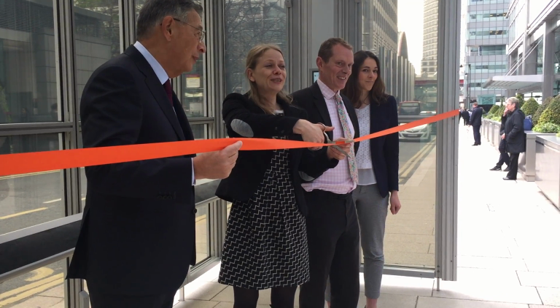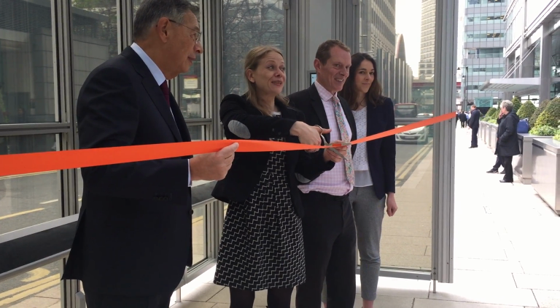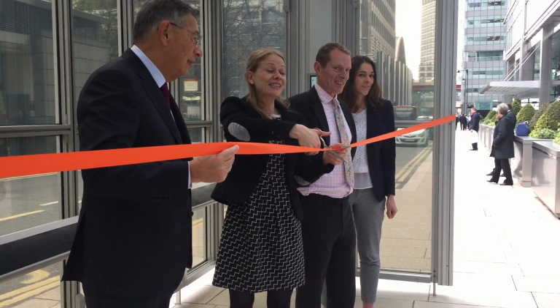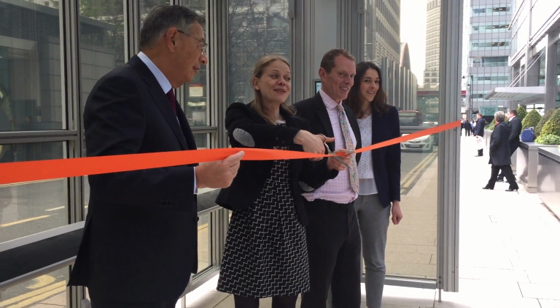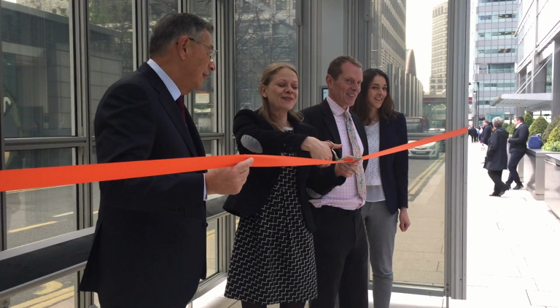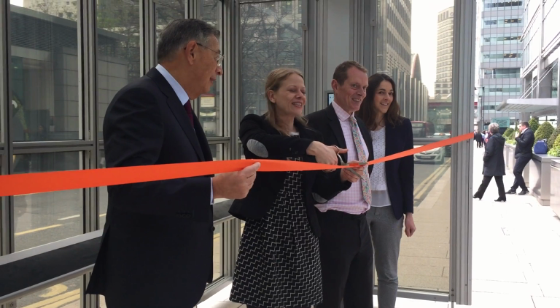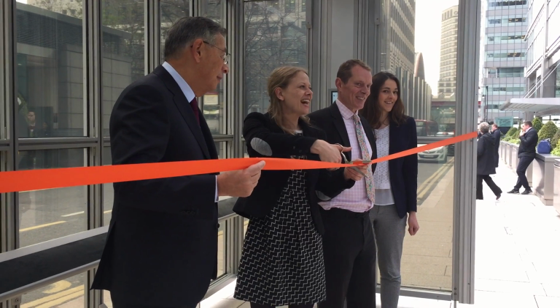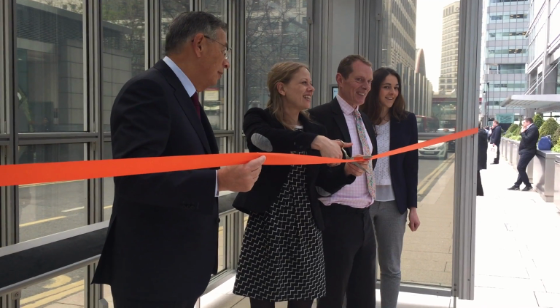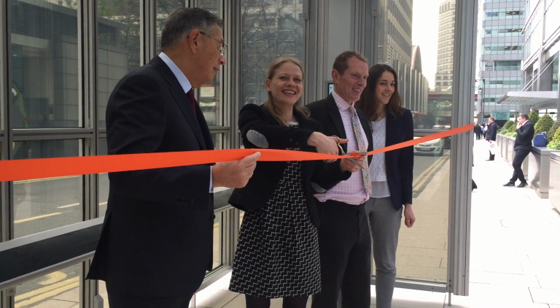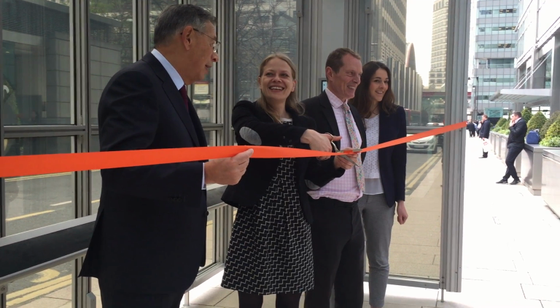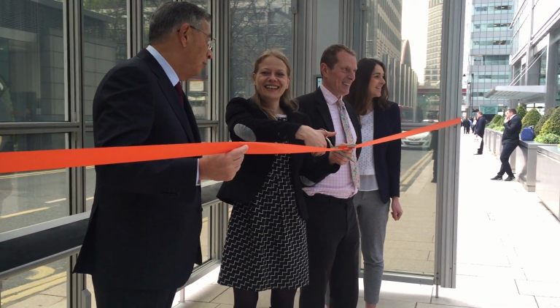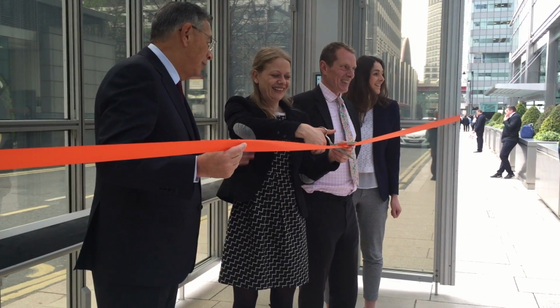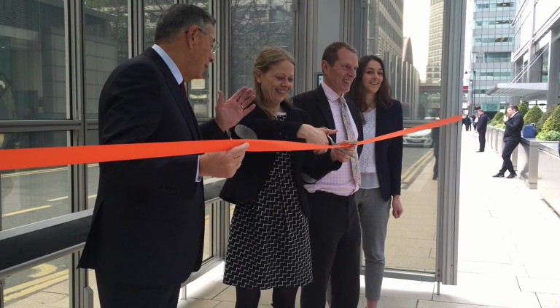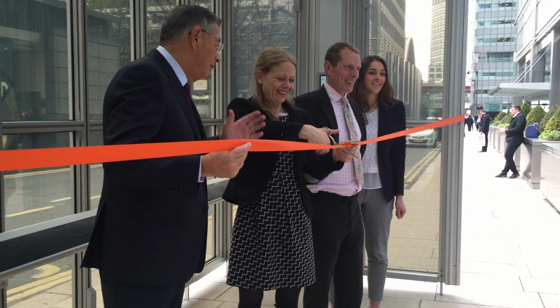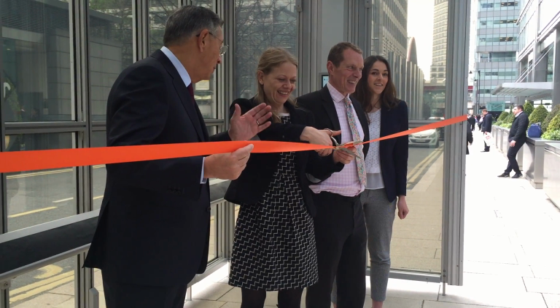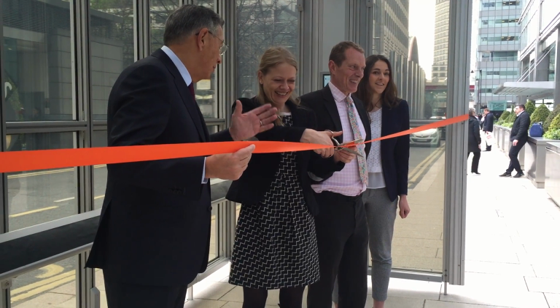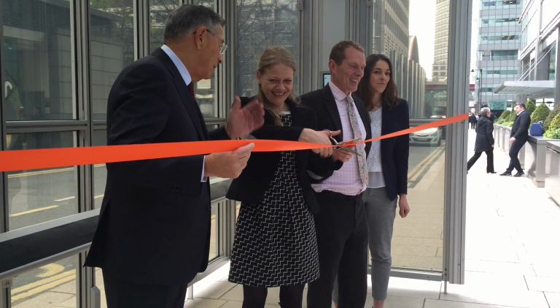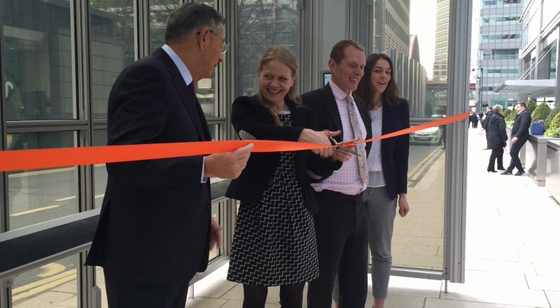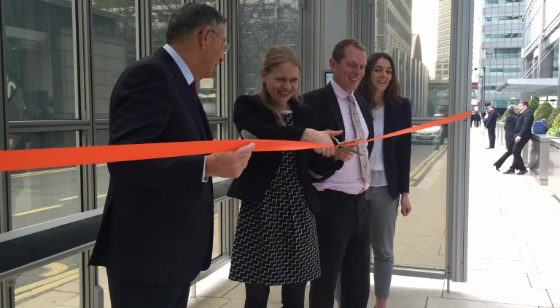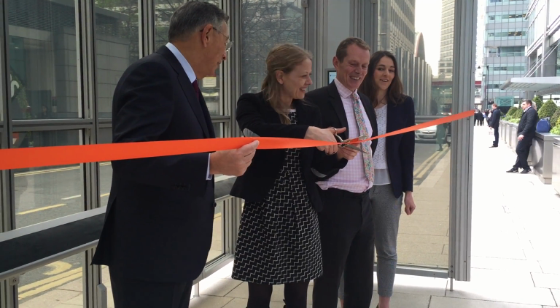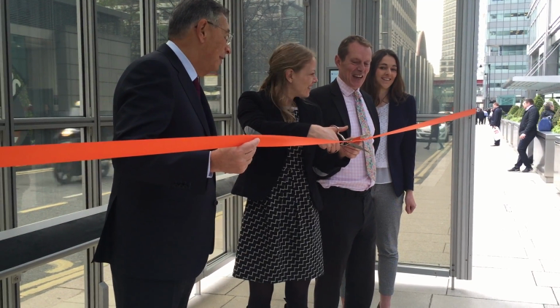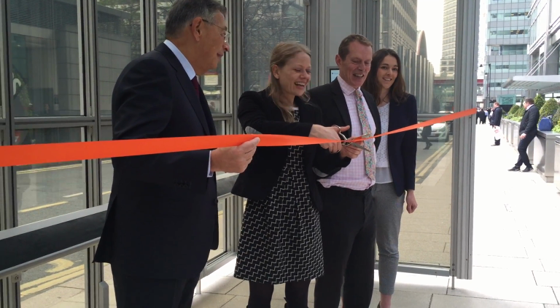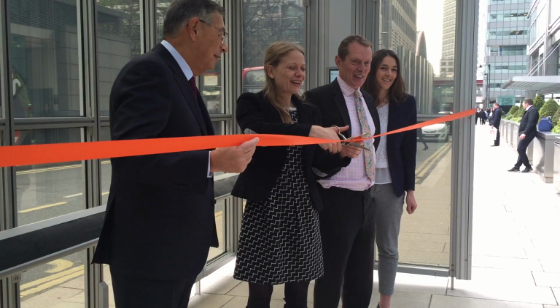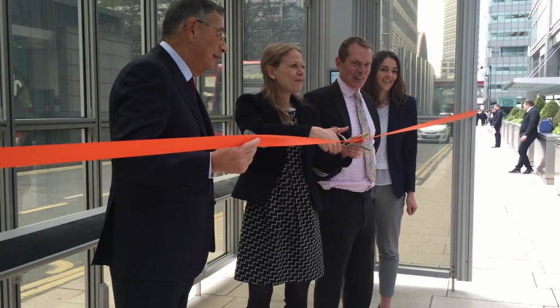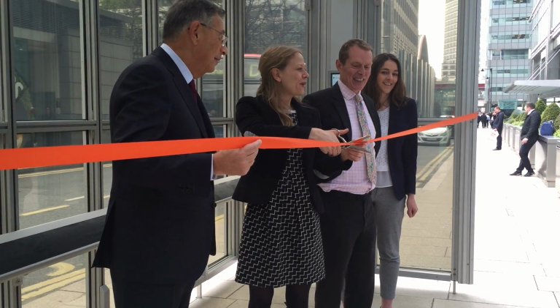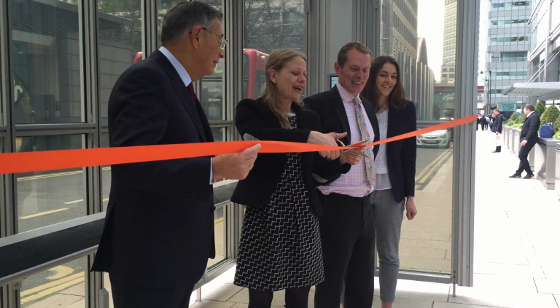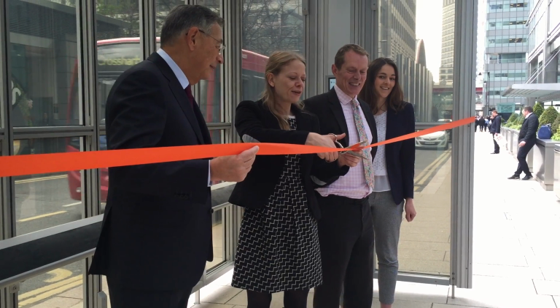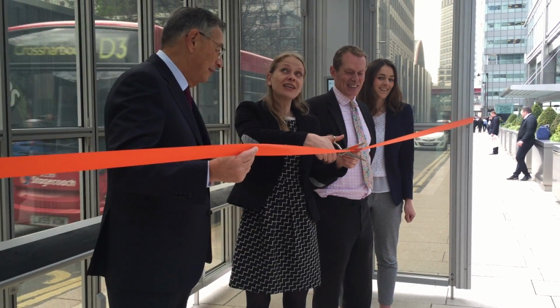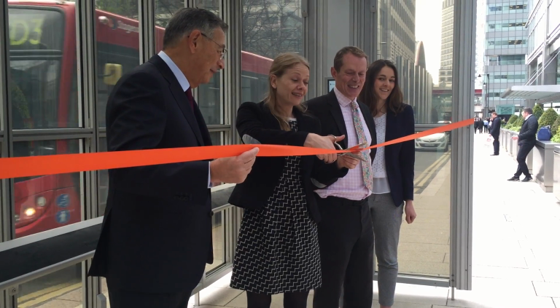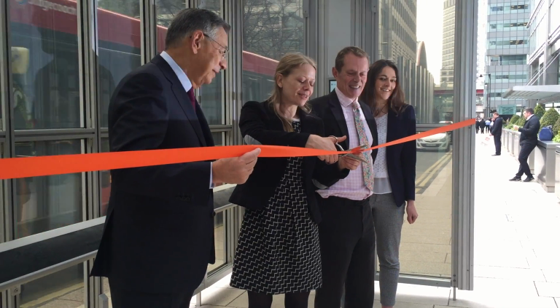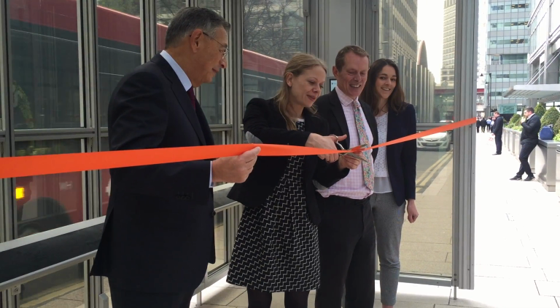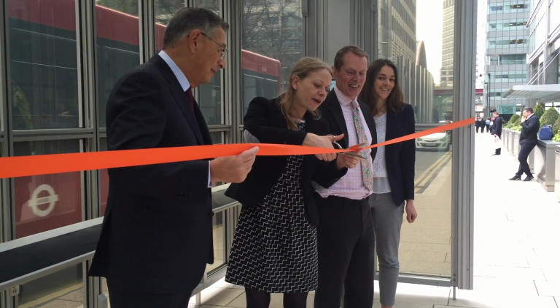Let me know when you want this actually cut over. OK, so officially the bus stop is now open.